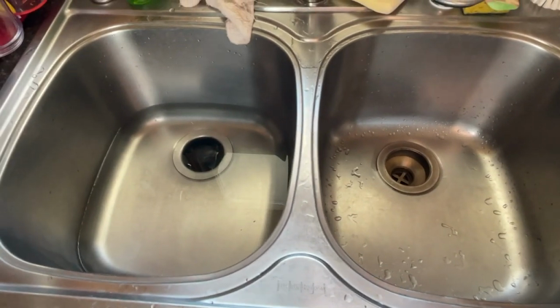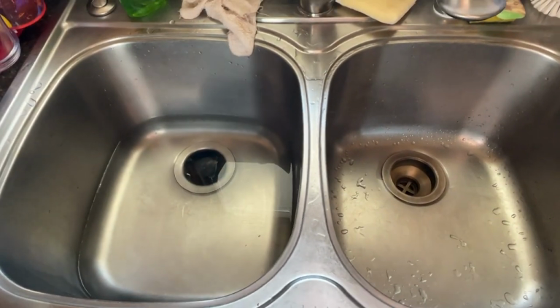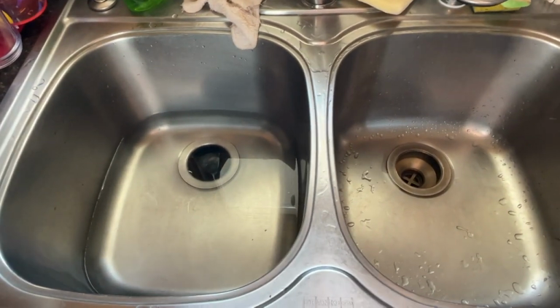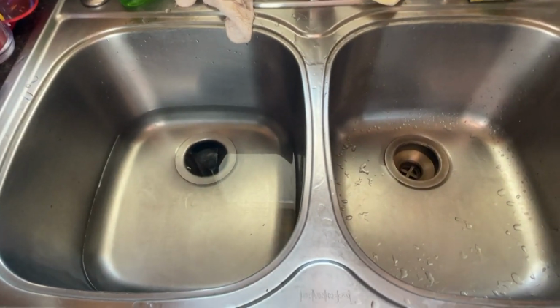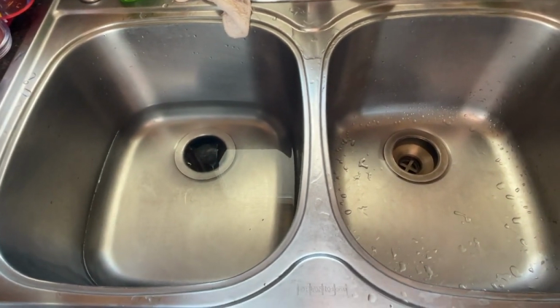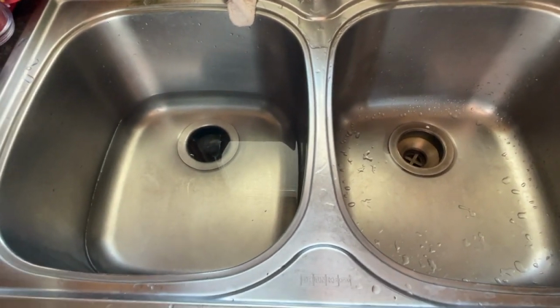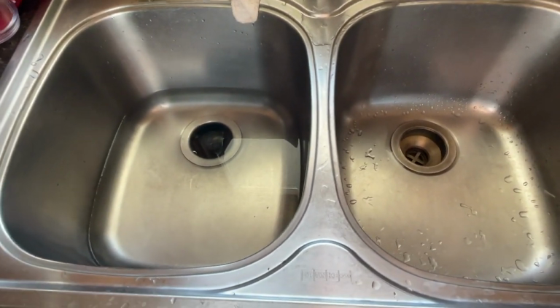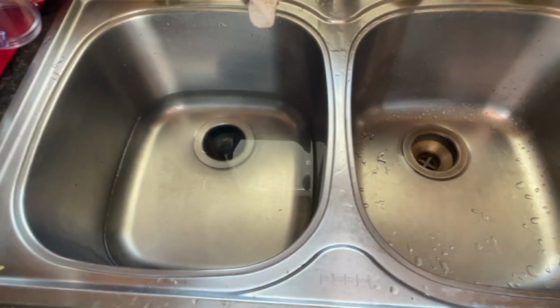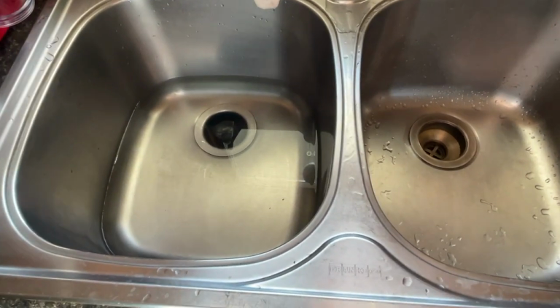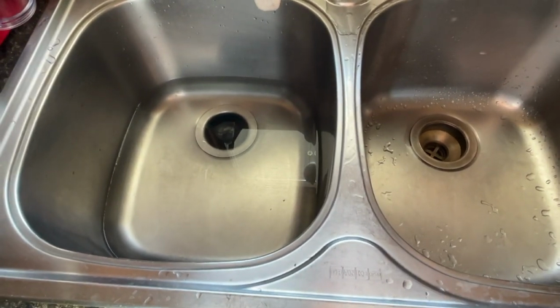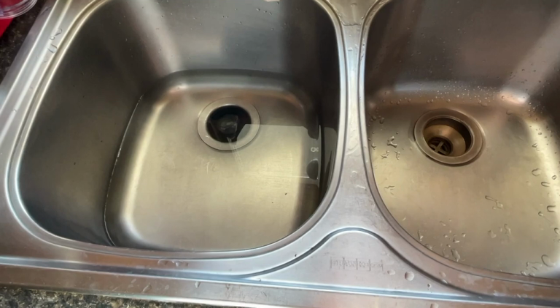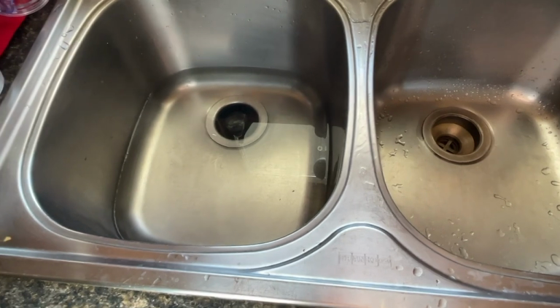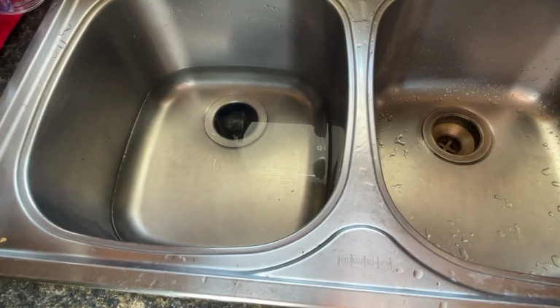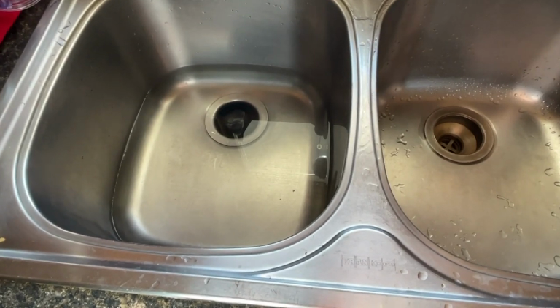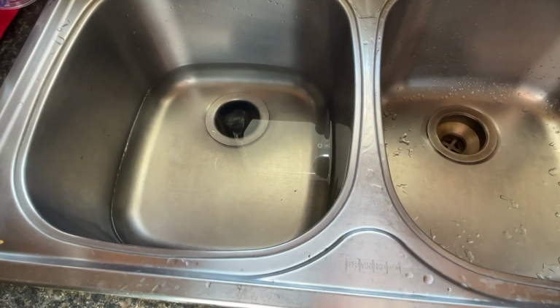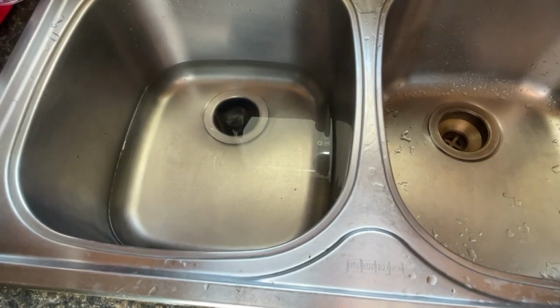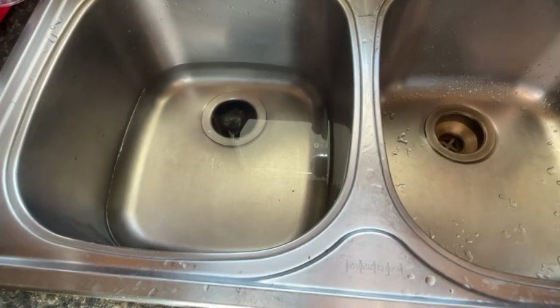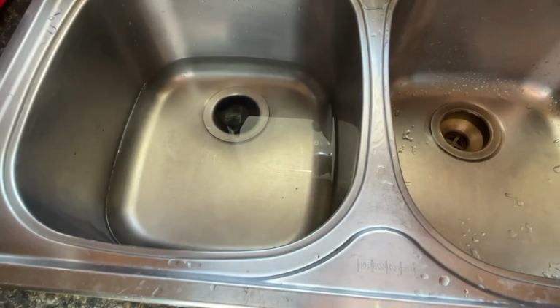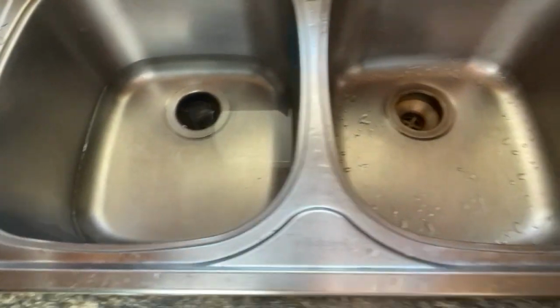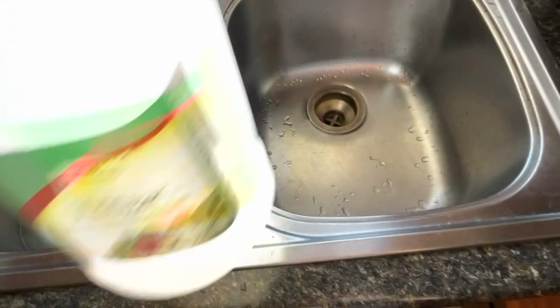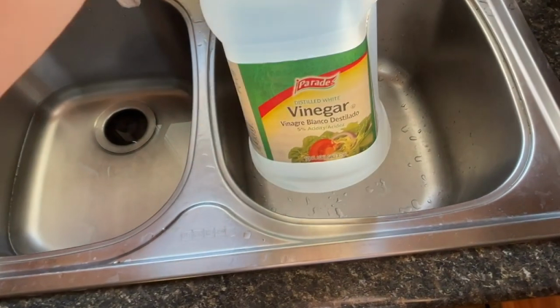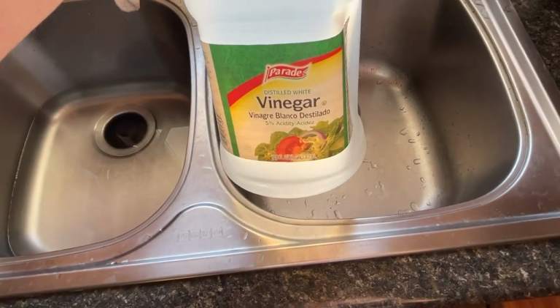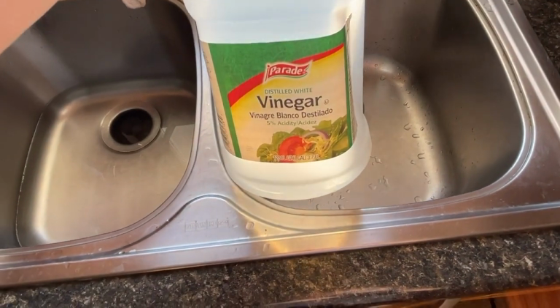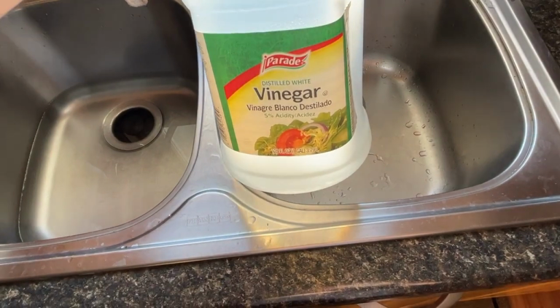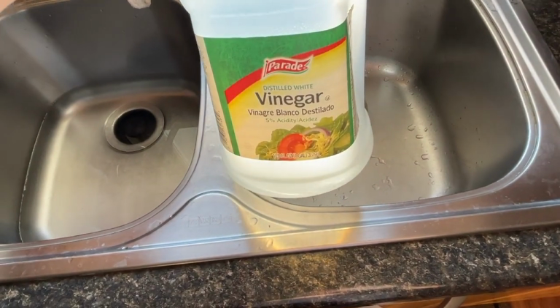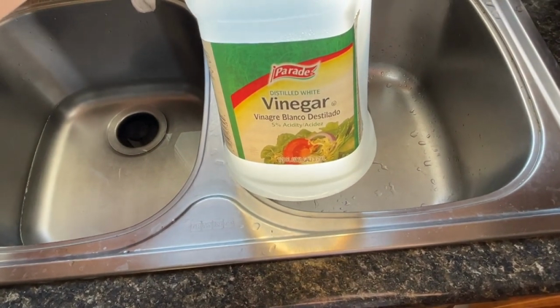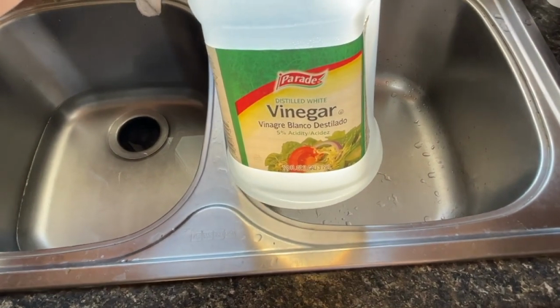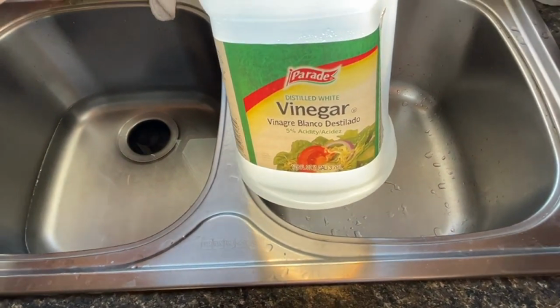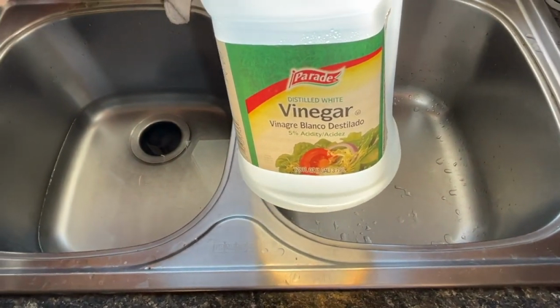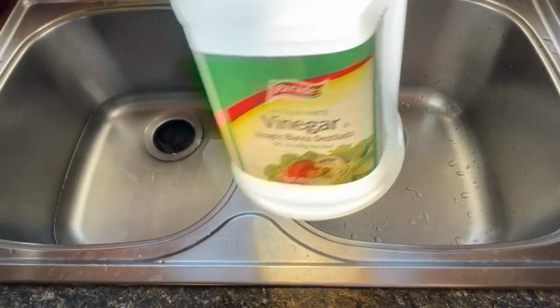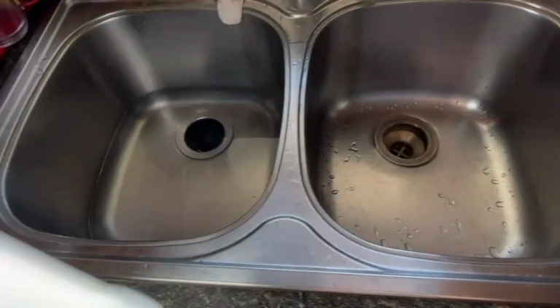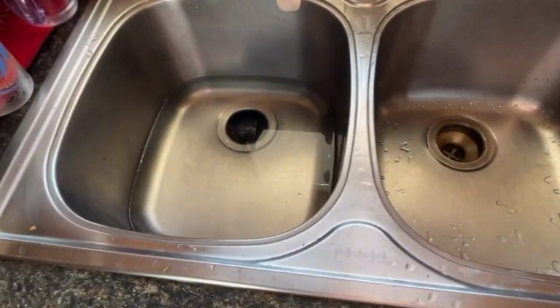A couple ways you can do it. You can make a spray bottle of it or just put water in the sink like I did. It's about maybe a gallon, gallon and a half of water in there. And then good old-fashioned vinegar — put one cup of vinegar per gallon of water.